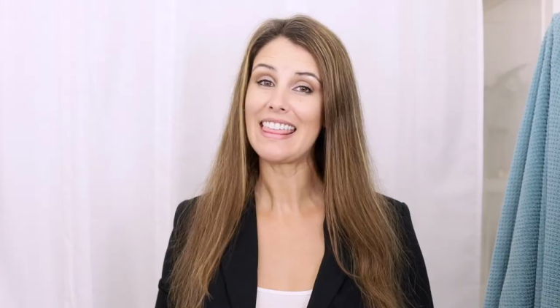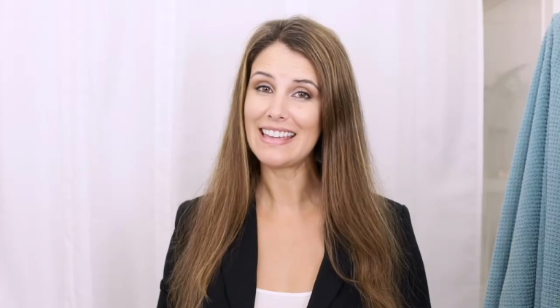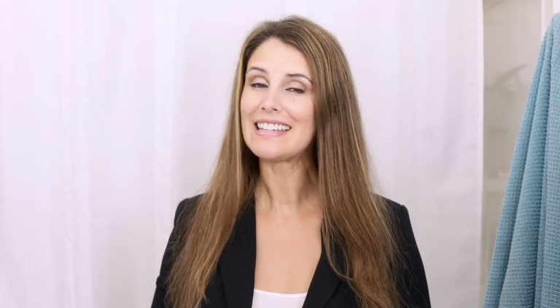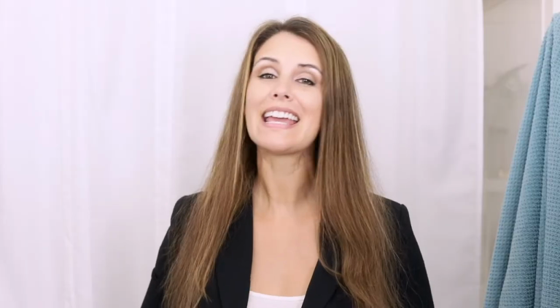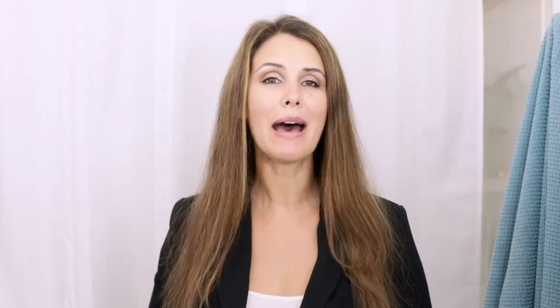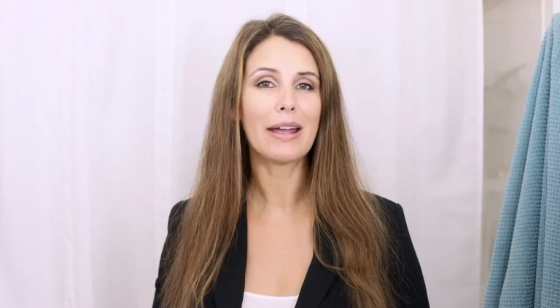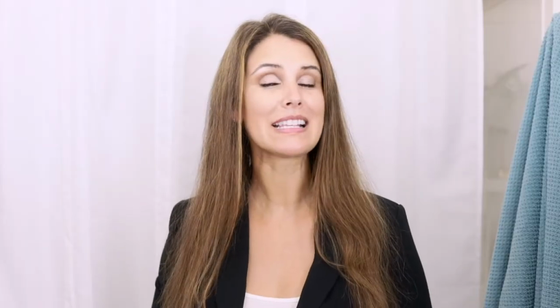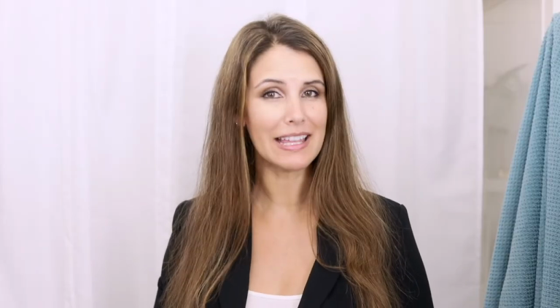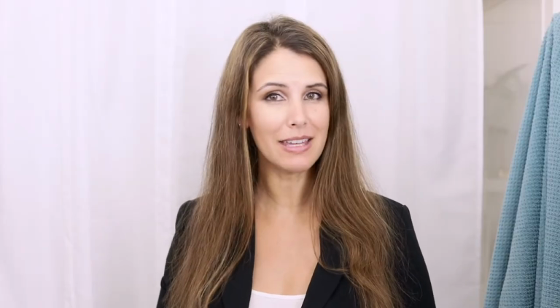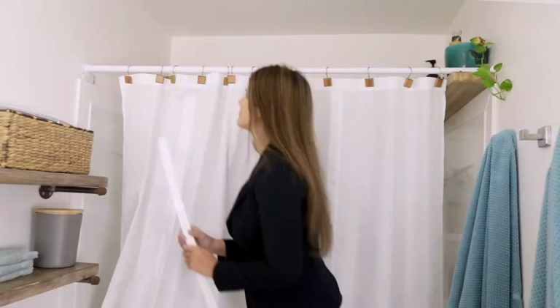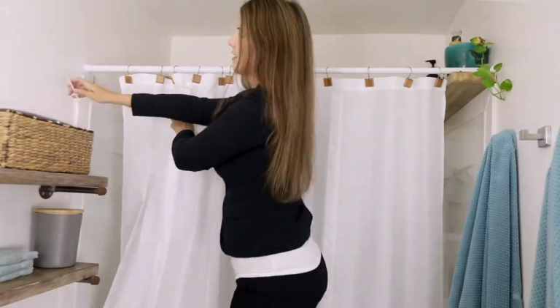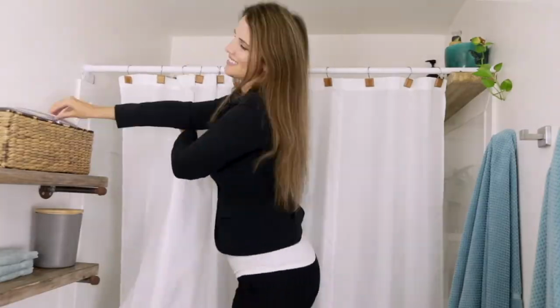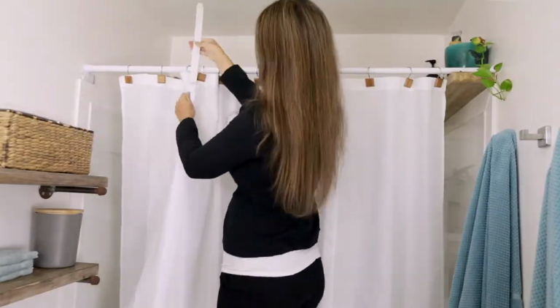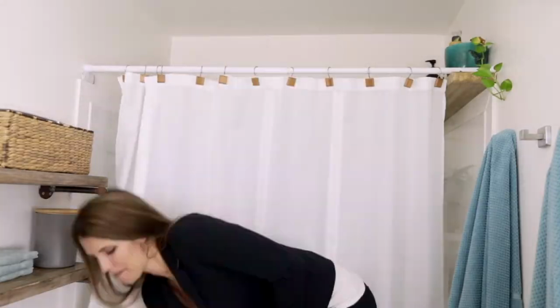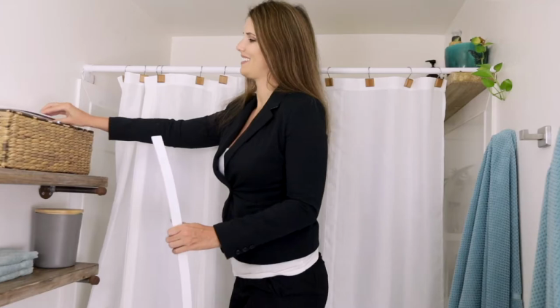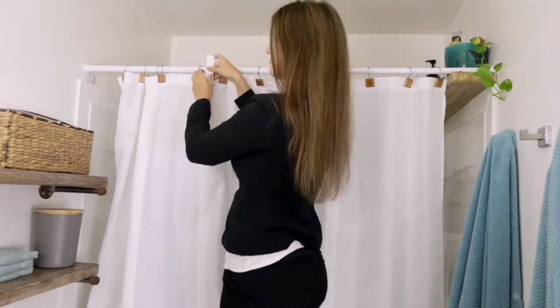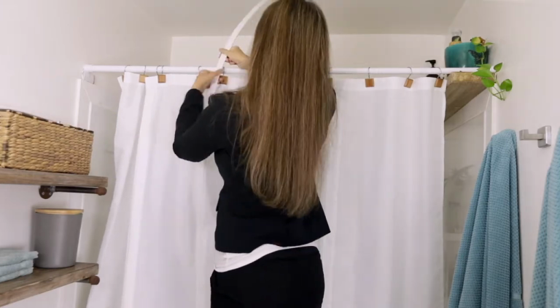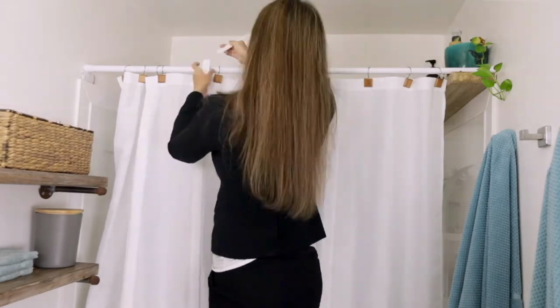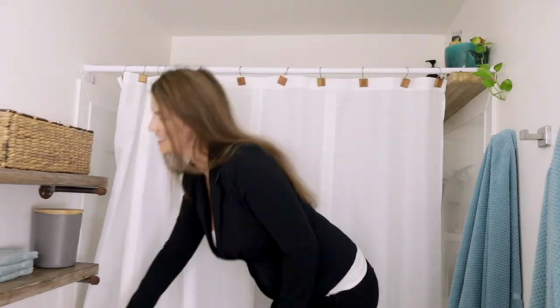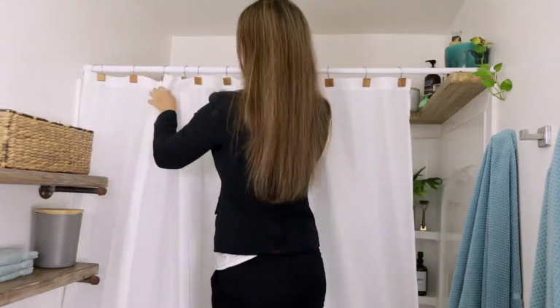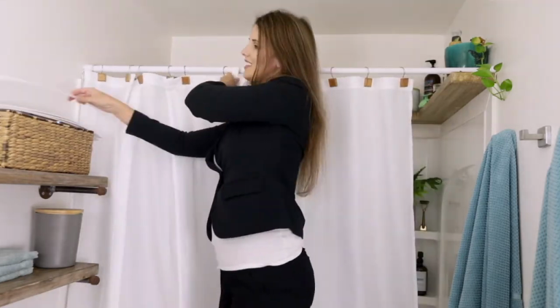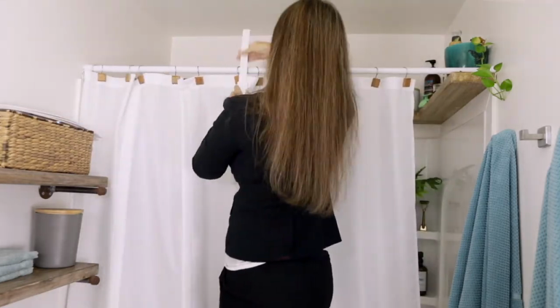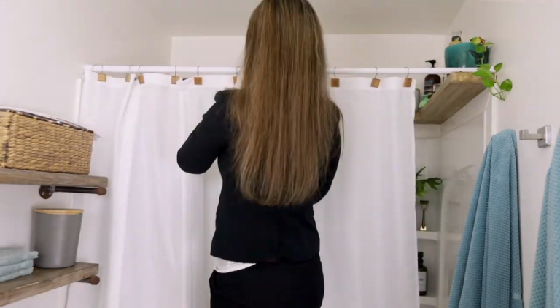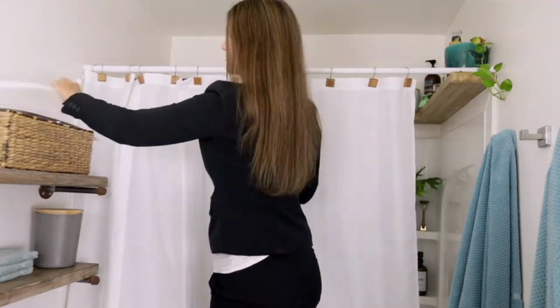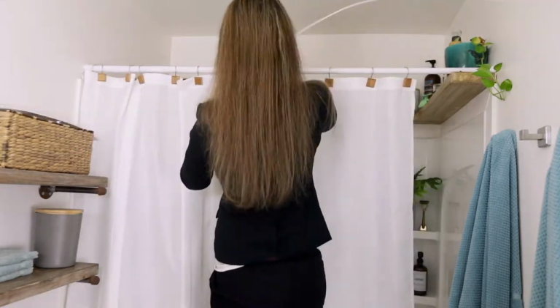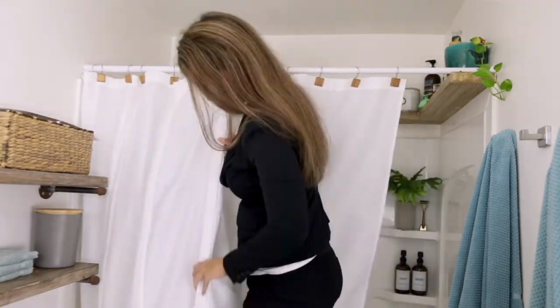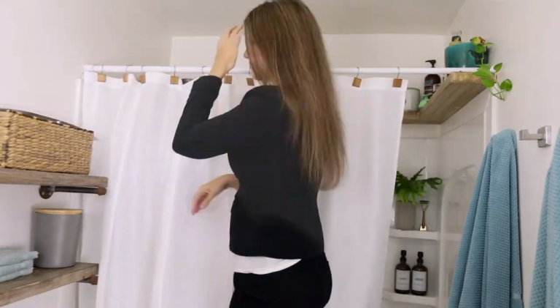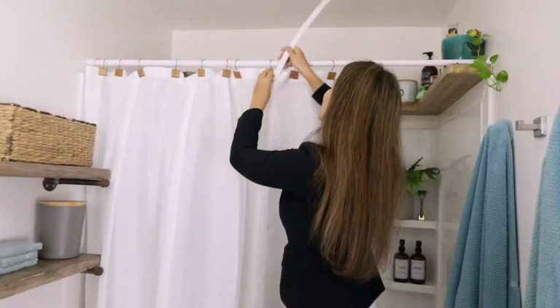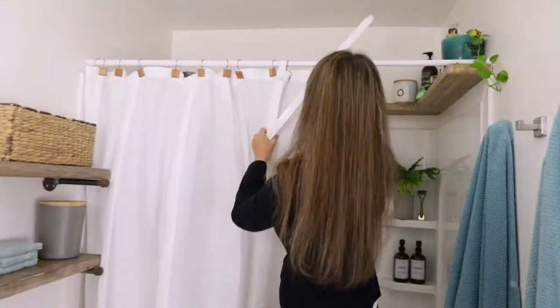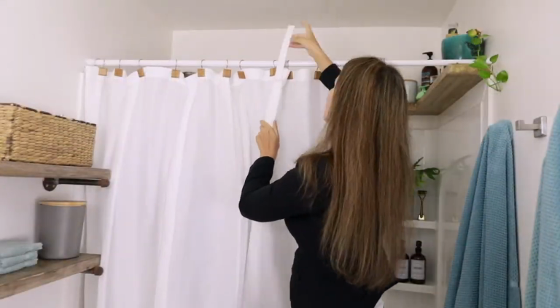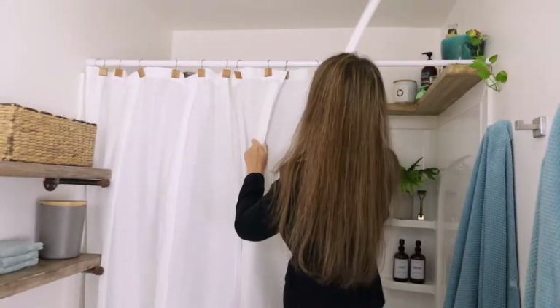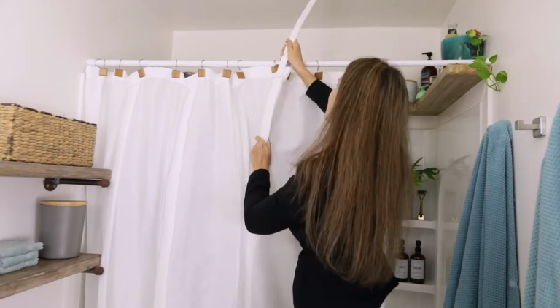Then take the batten pairs and slide them in tab first so that they curve into the bathroom, attaching them together as you go. Each pocket gets six pieces total.